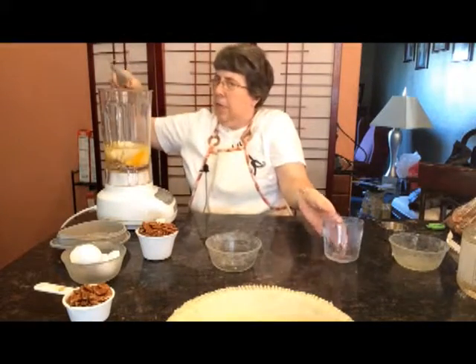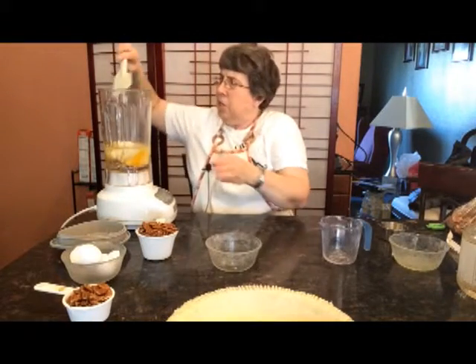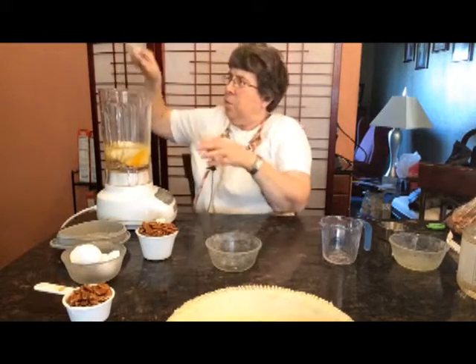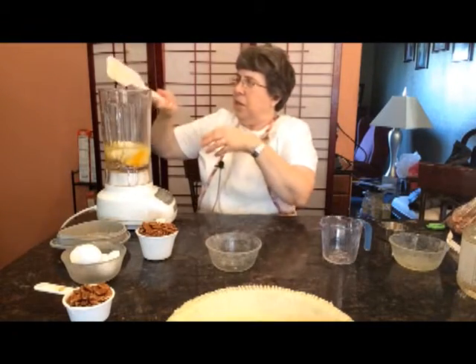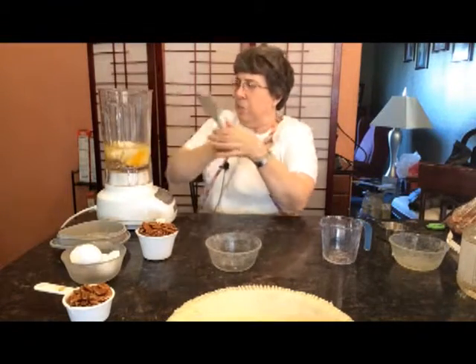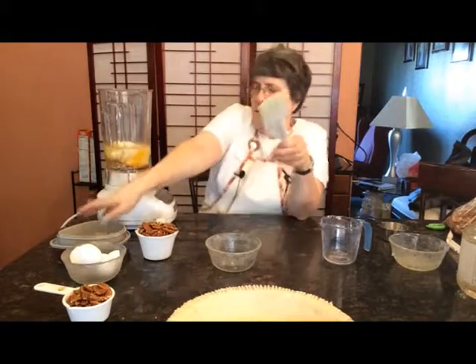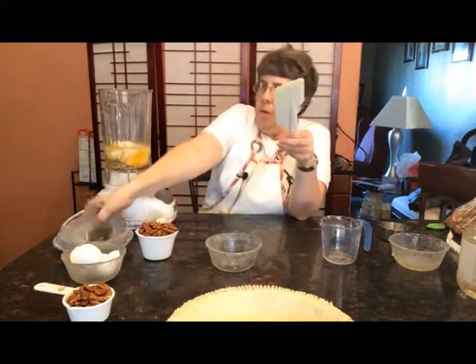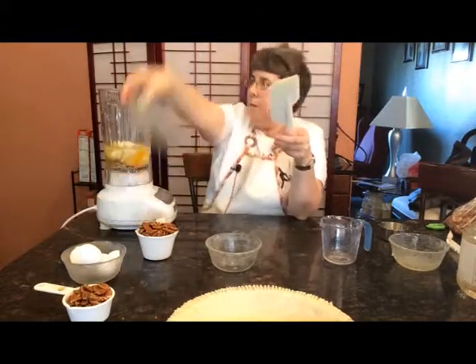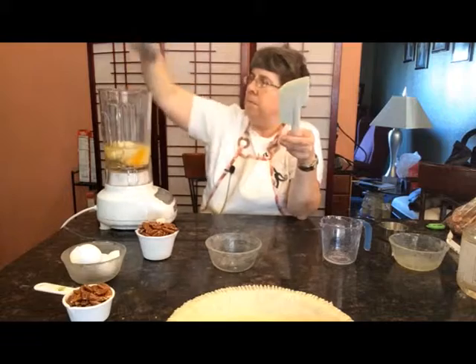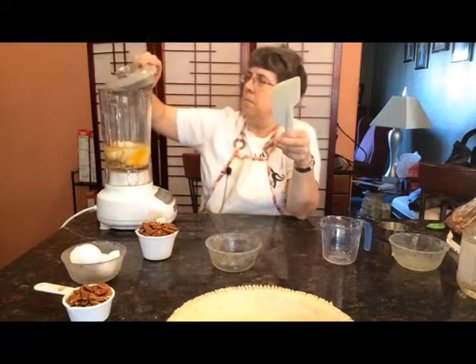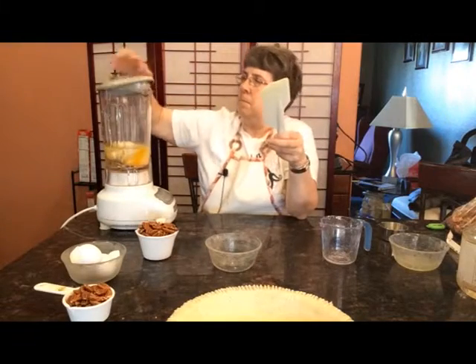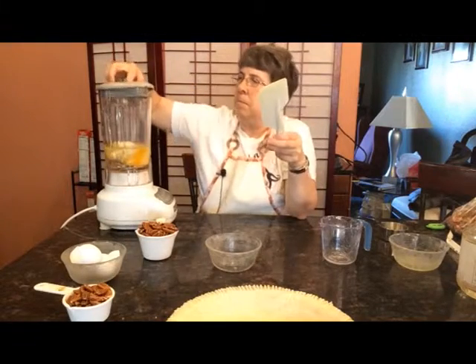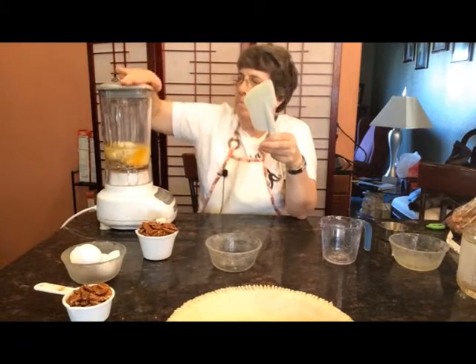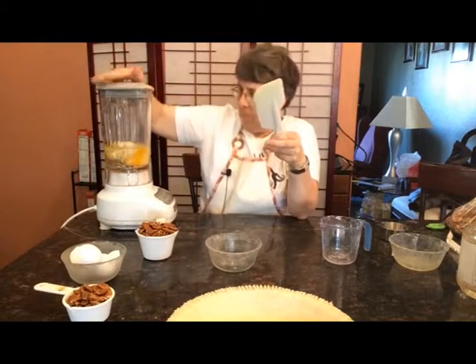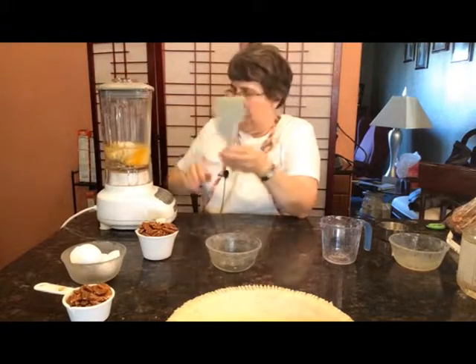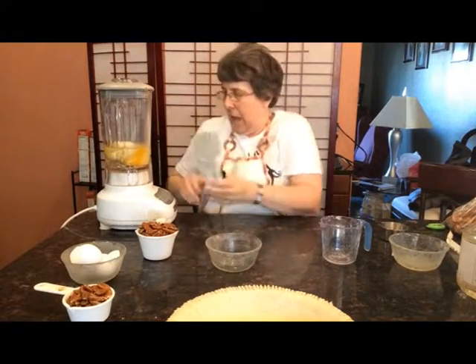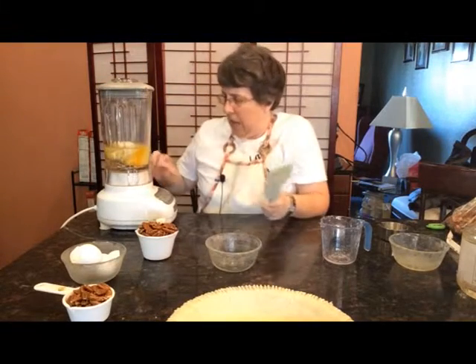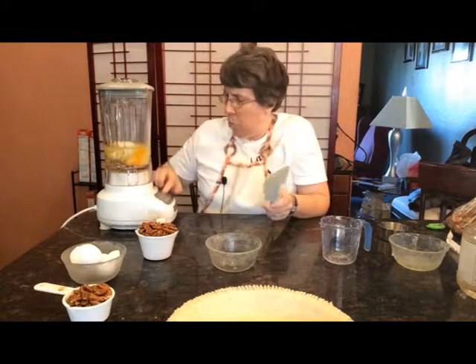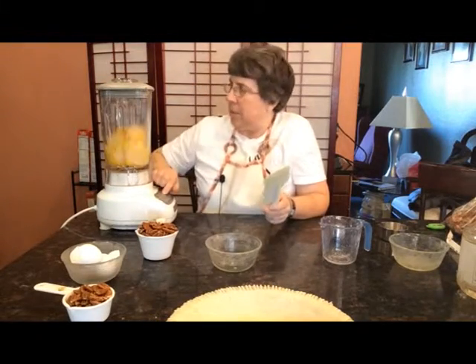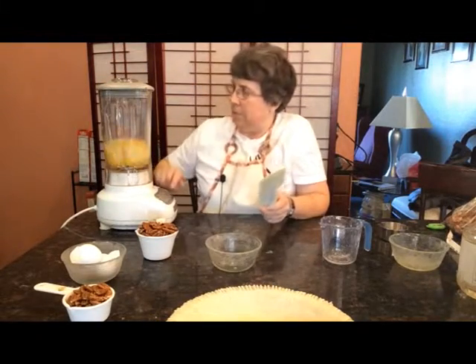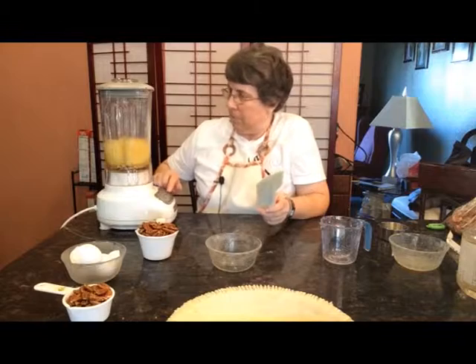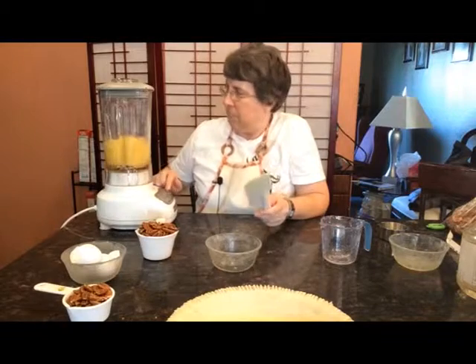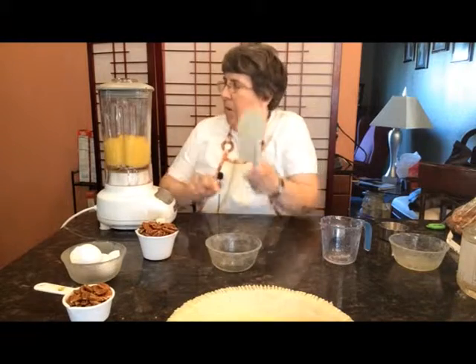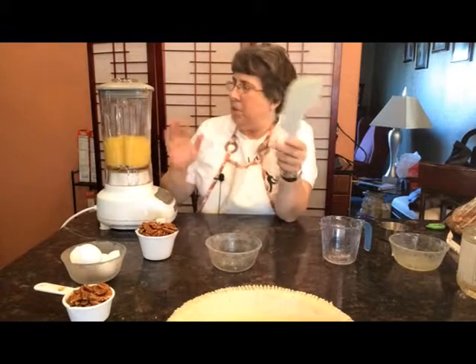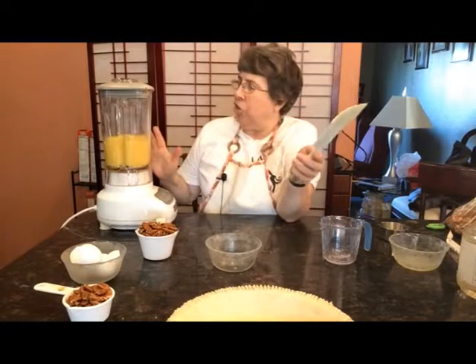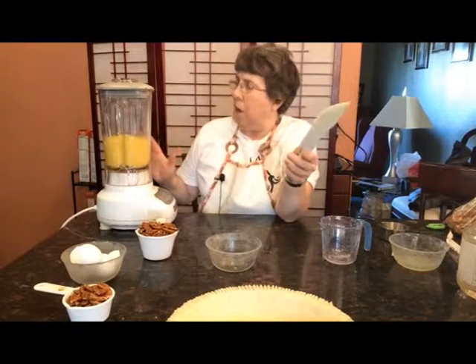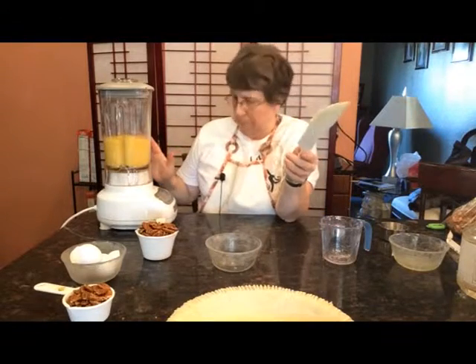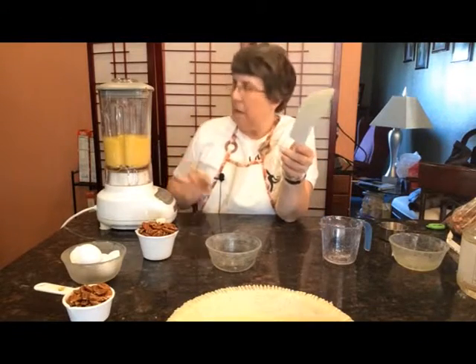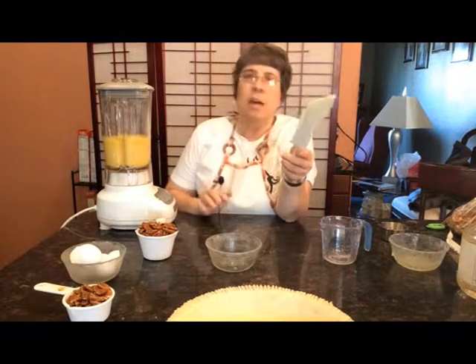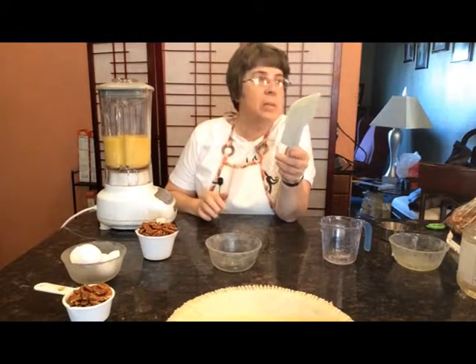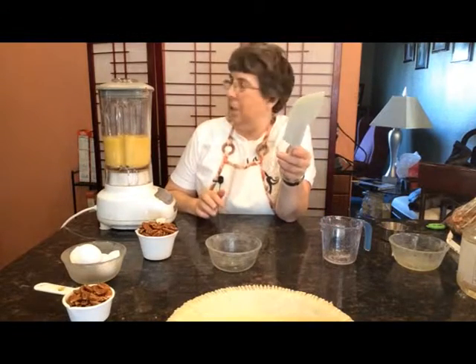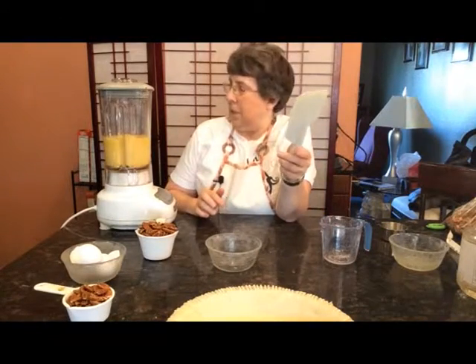Now I just want to put the lid on the blender and mix it. I just let this run until it's completely mixed.